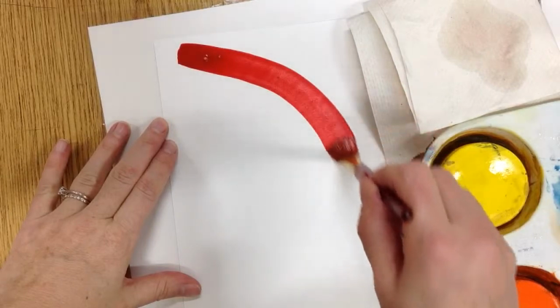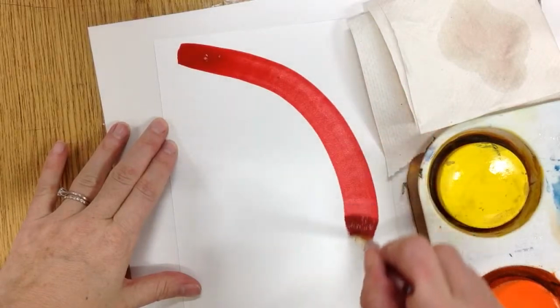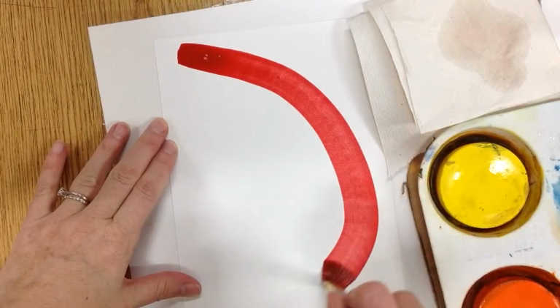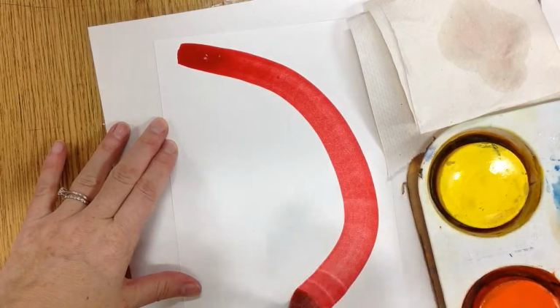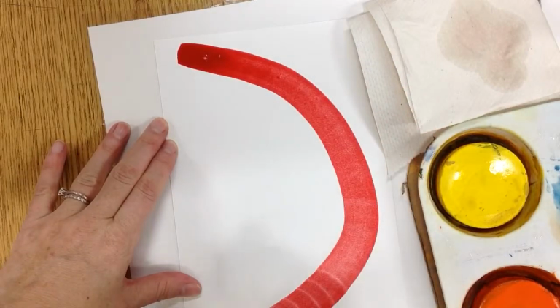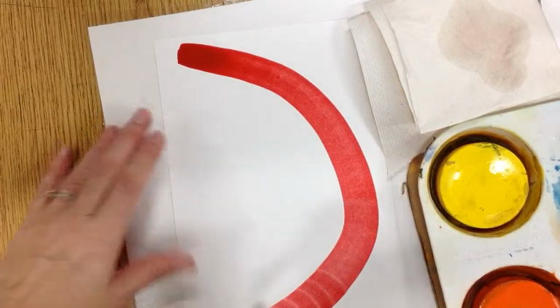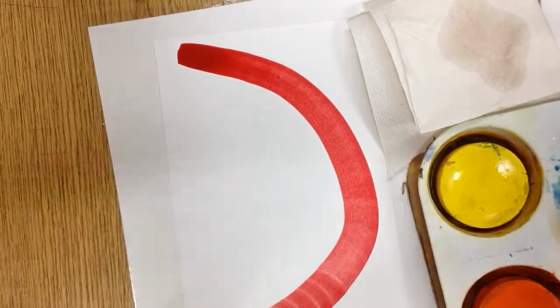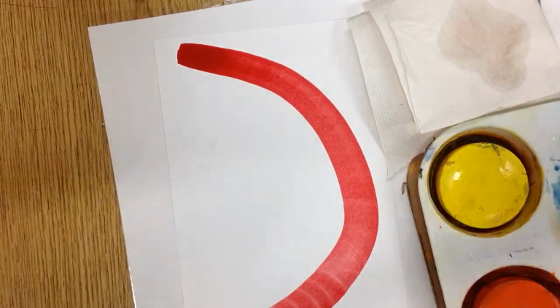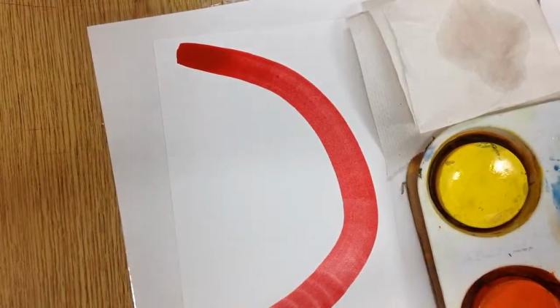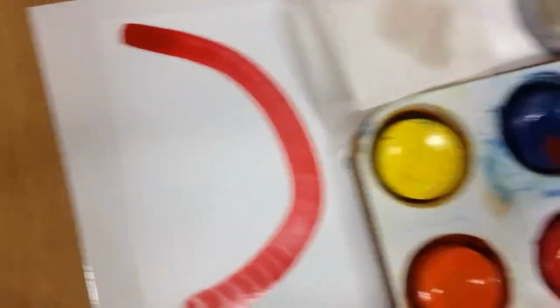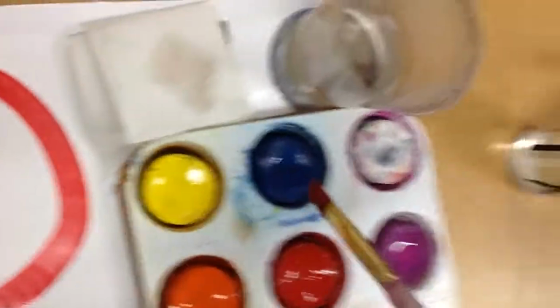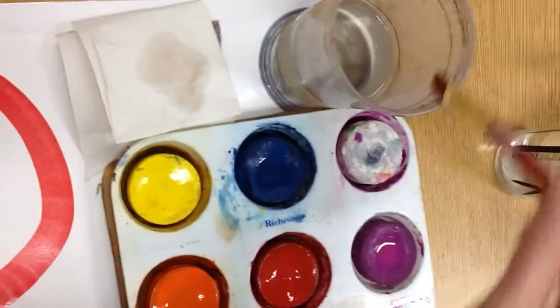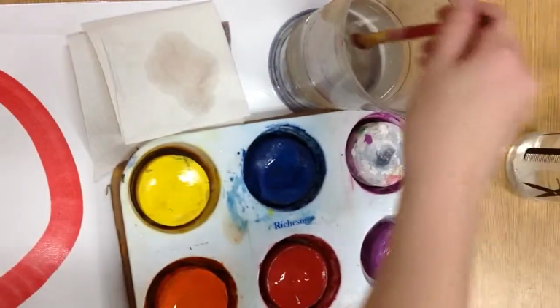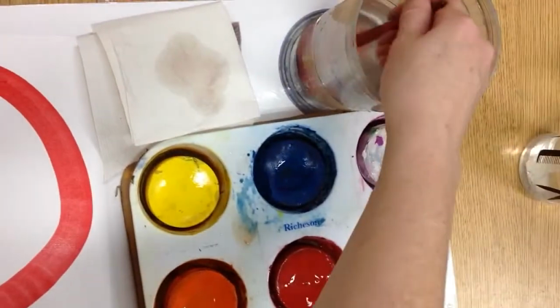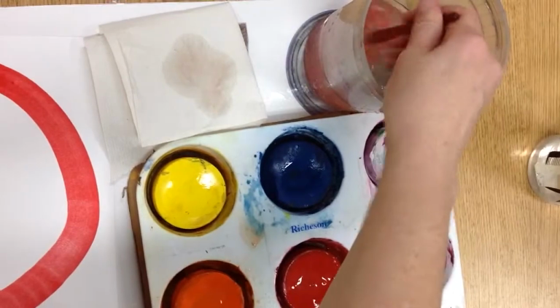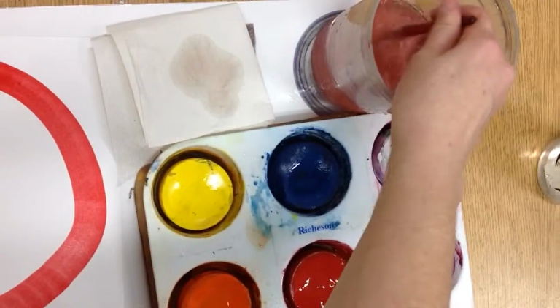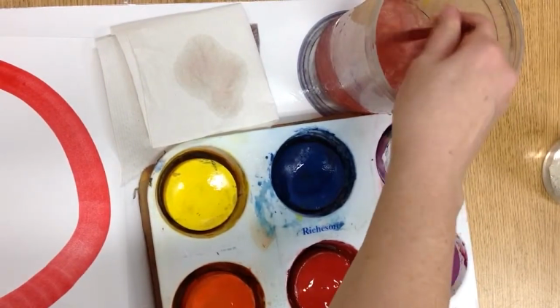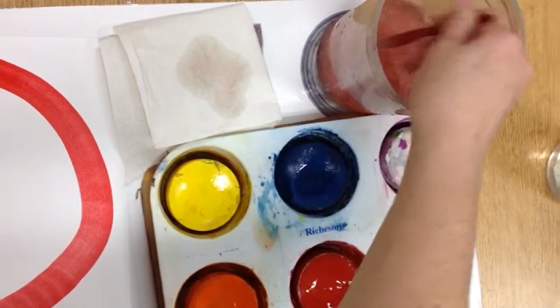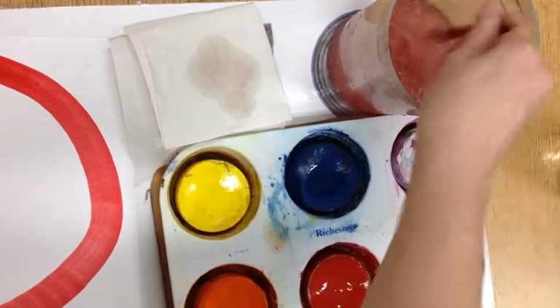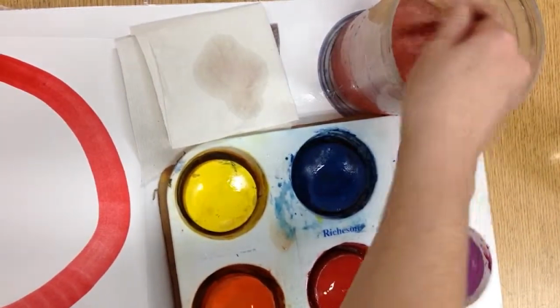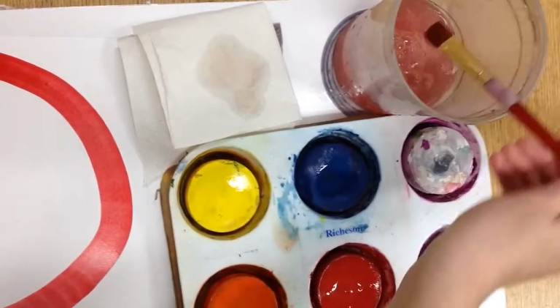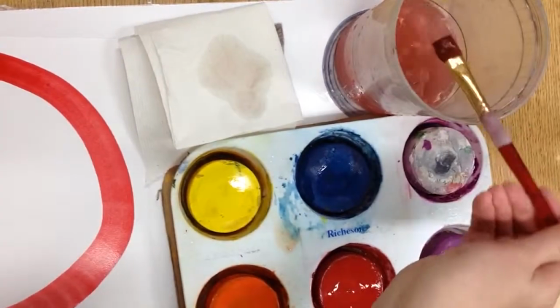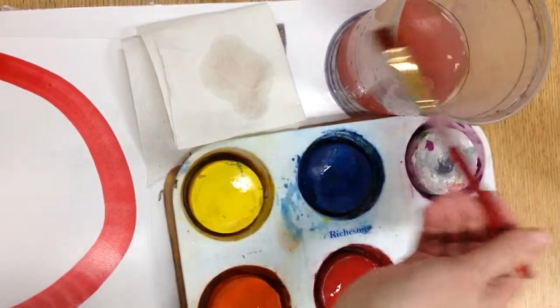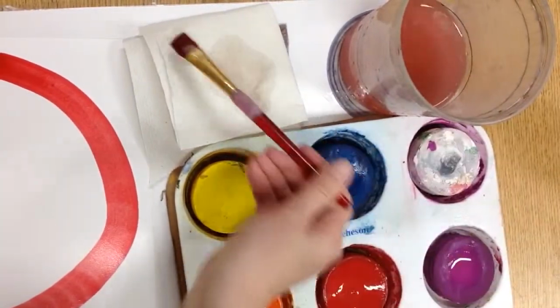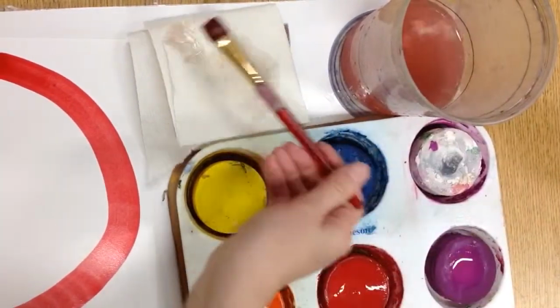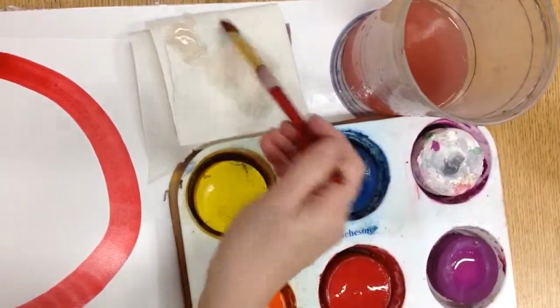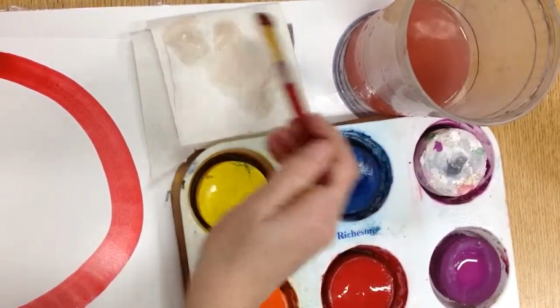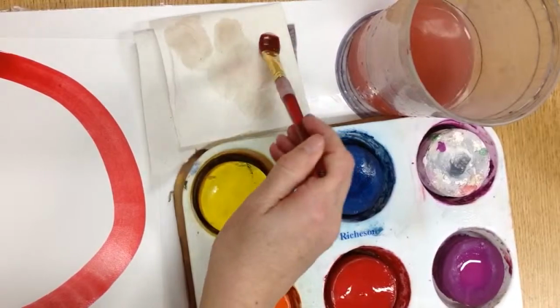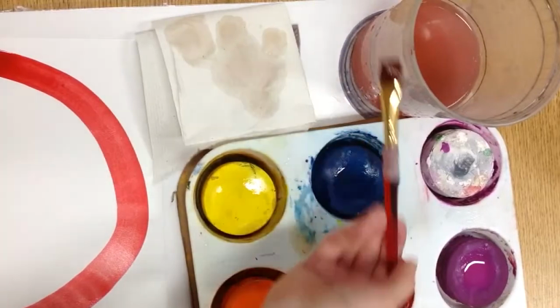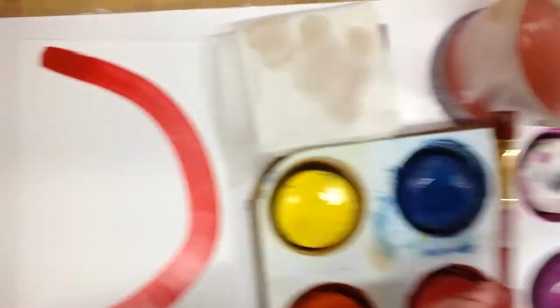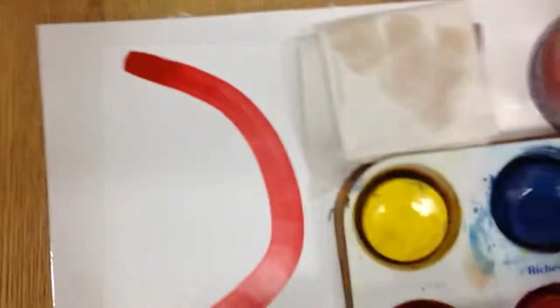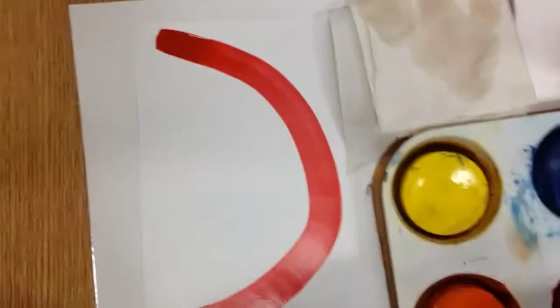Here's my red of the rainbow — watch how thoroughly I clean my brush. Touch the bottom. My paper towel is still white.